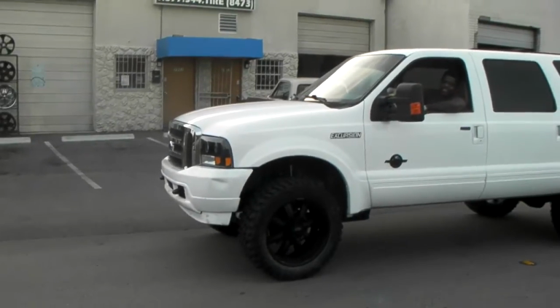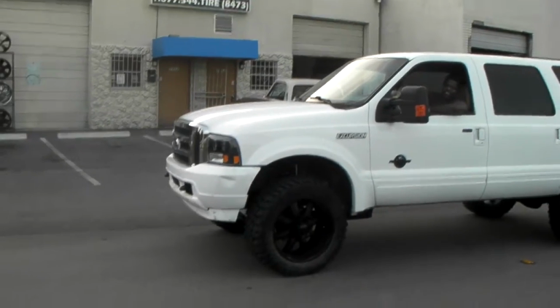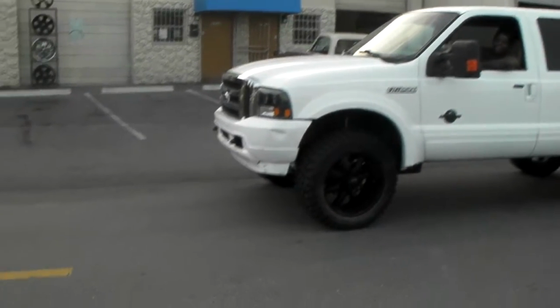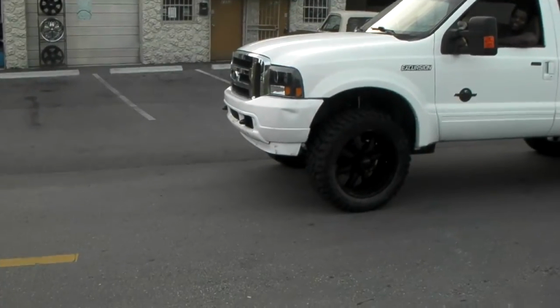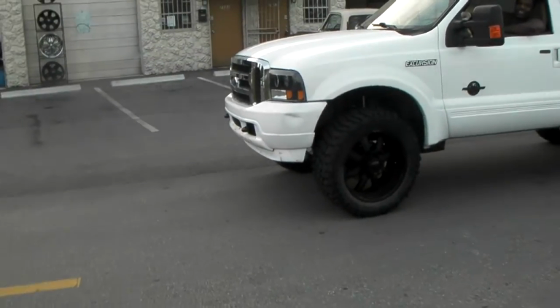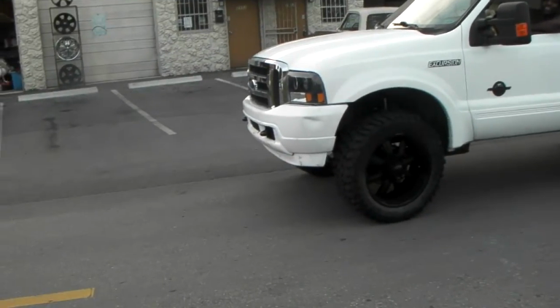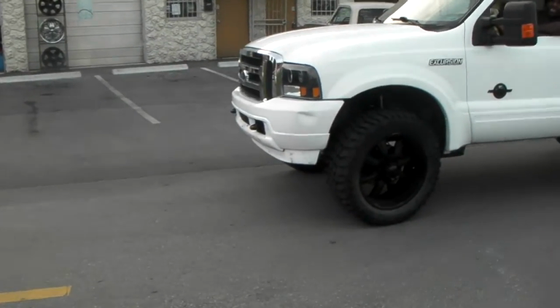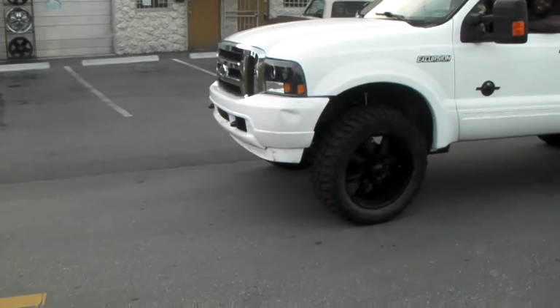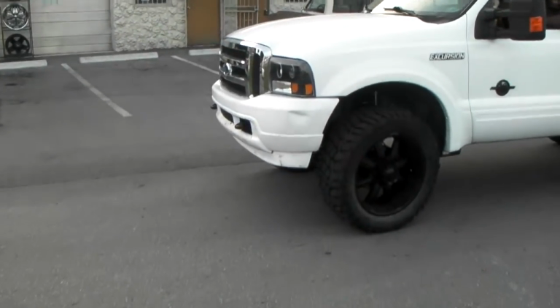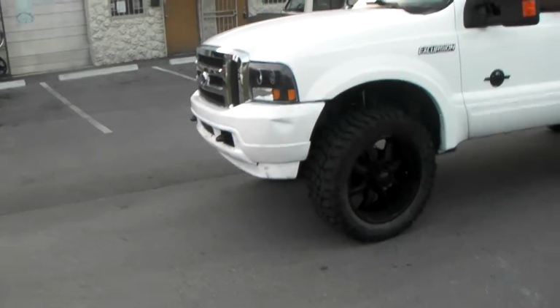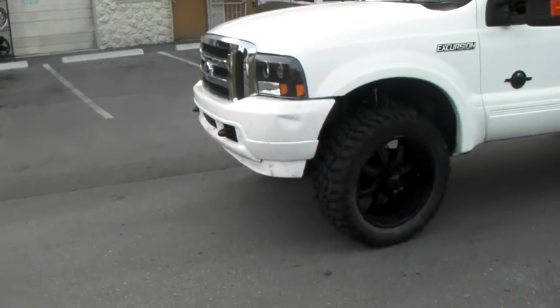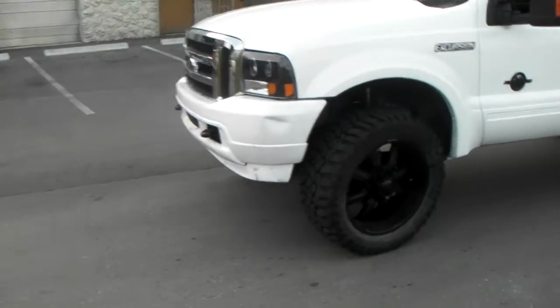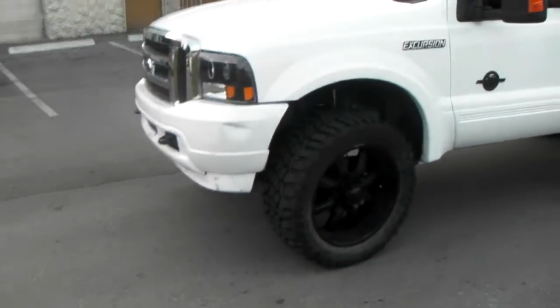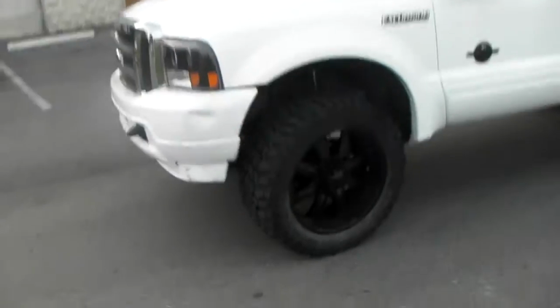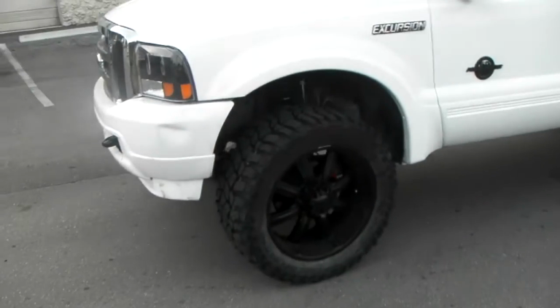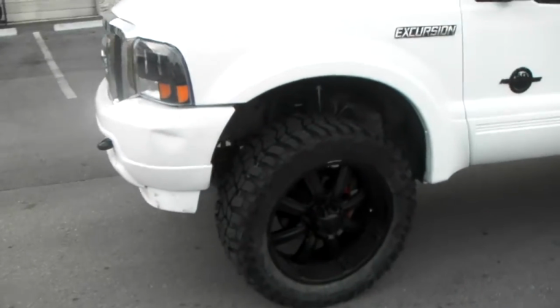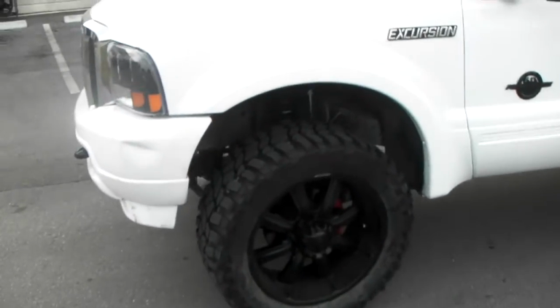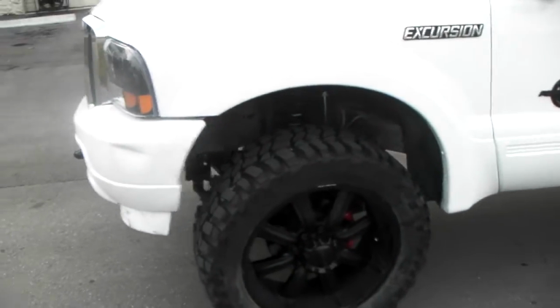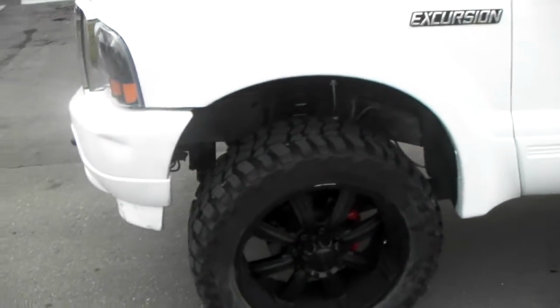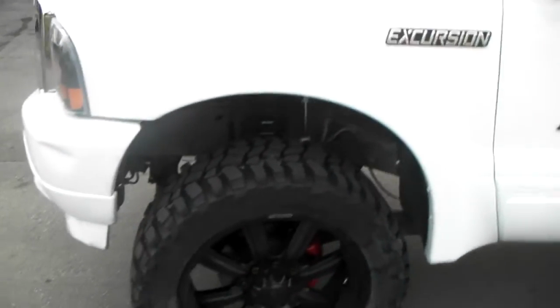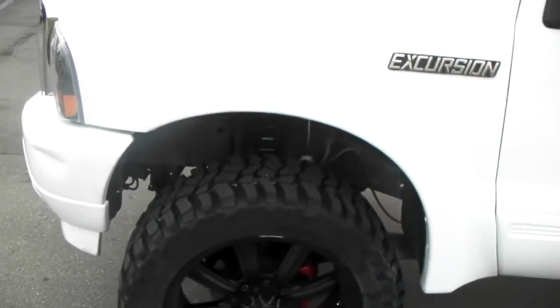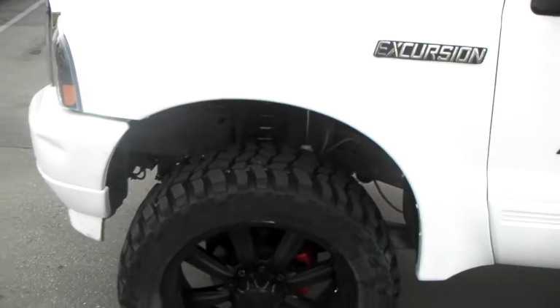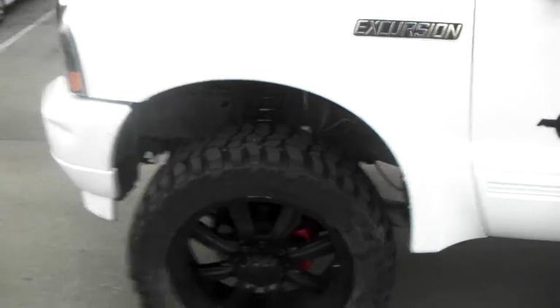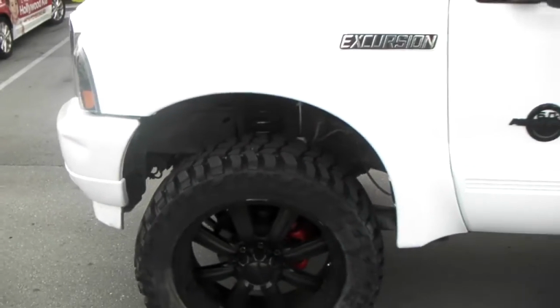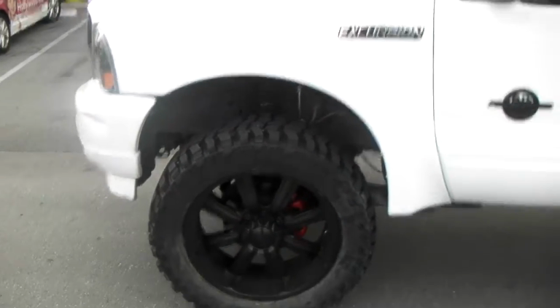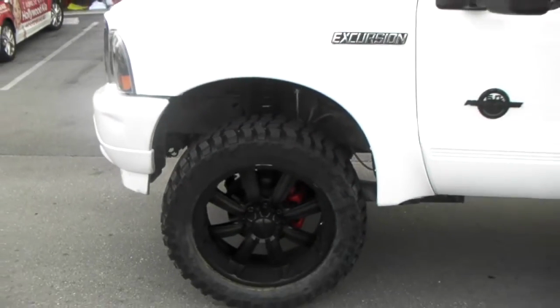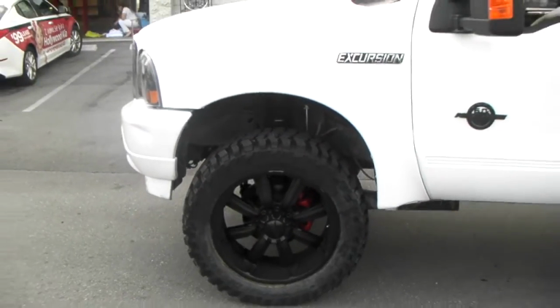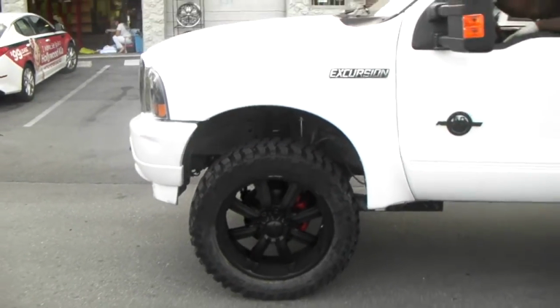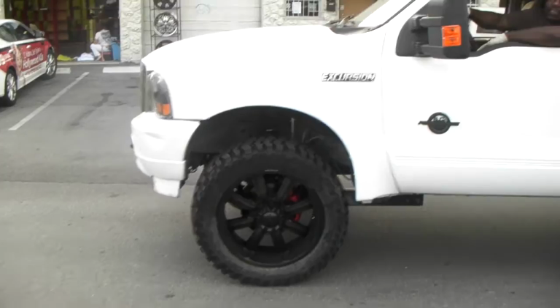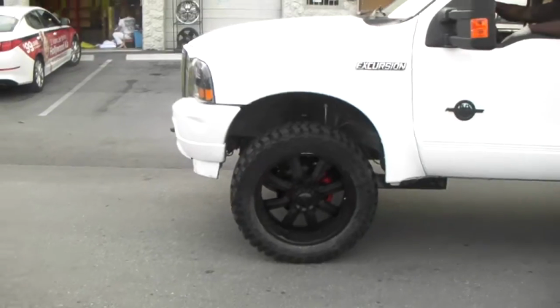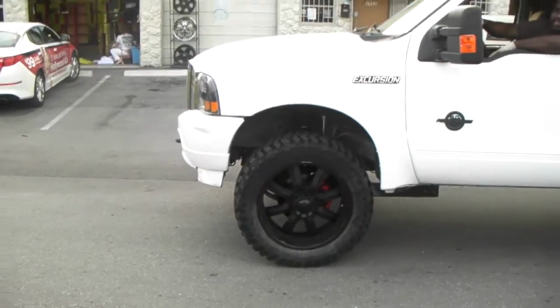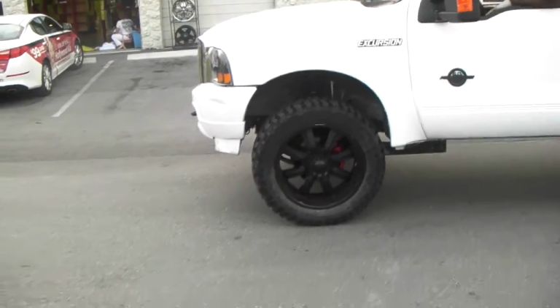This is your boy KB from Dublin Tire CV at DublinTire.com. Just finished a 6-inch lift on a 2004 Excursion 2-wheel drive gas. Got the 6-inch Pro Comp lift on there.